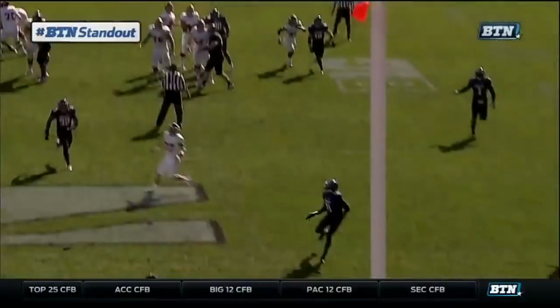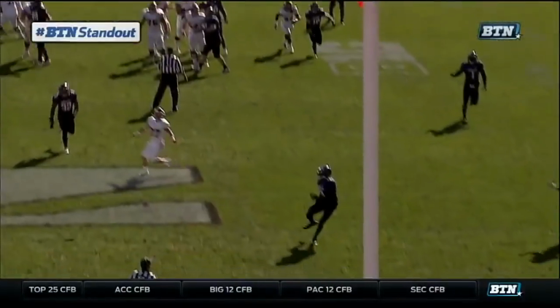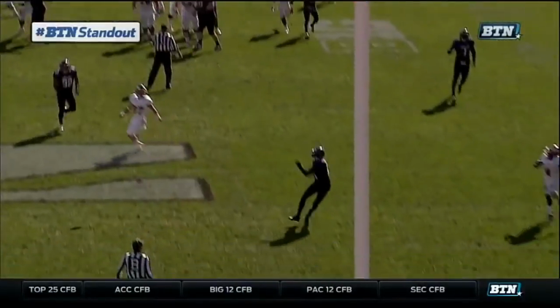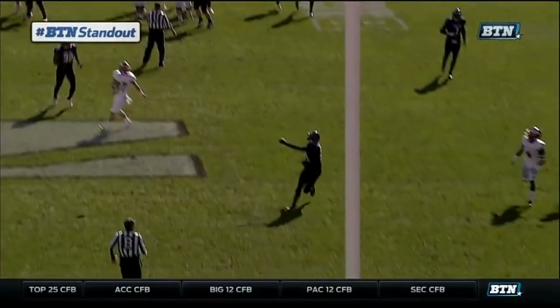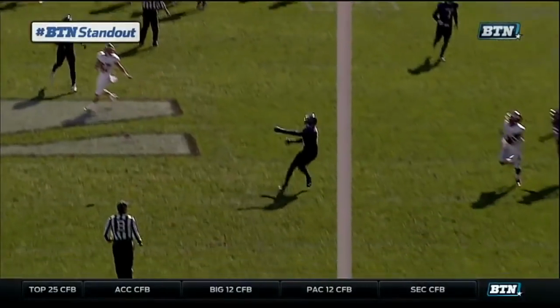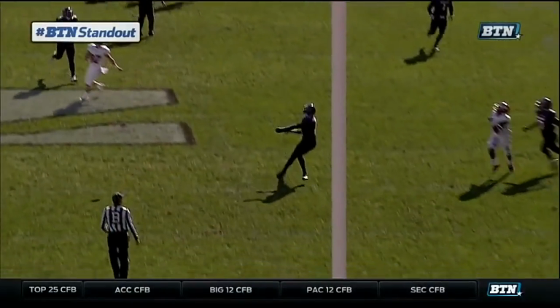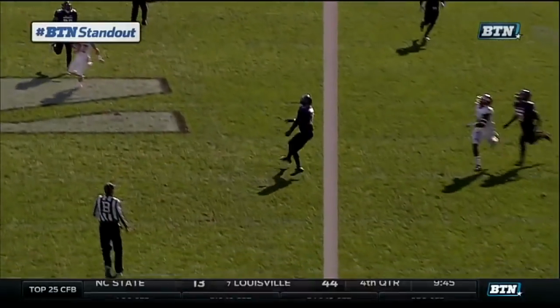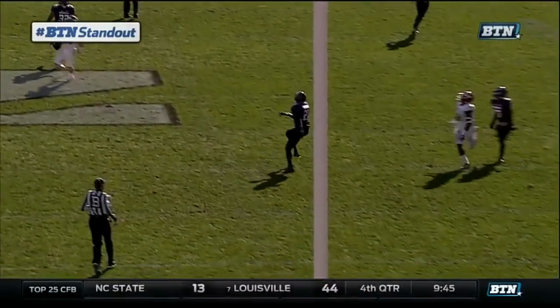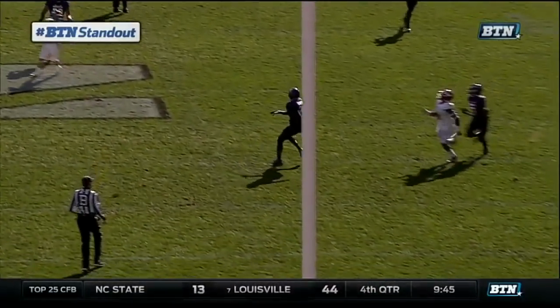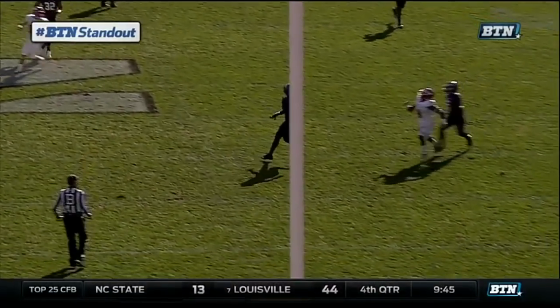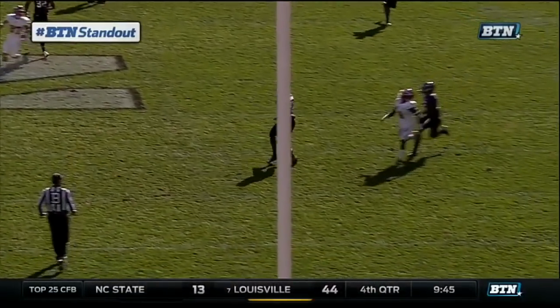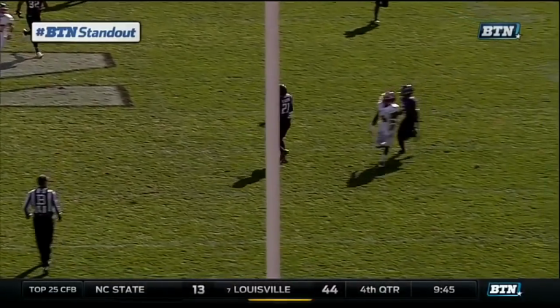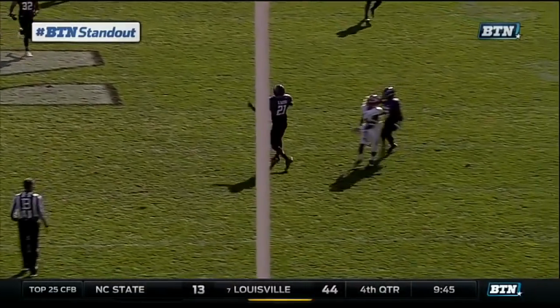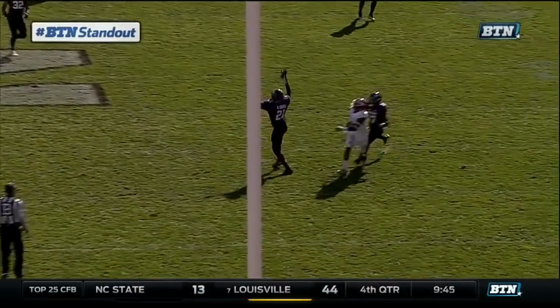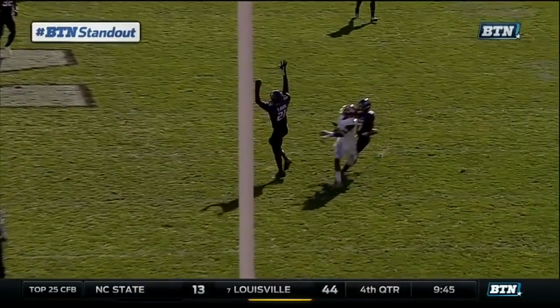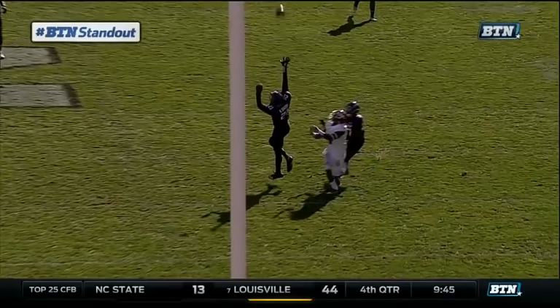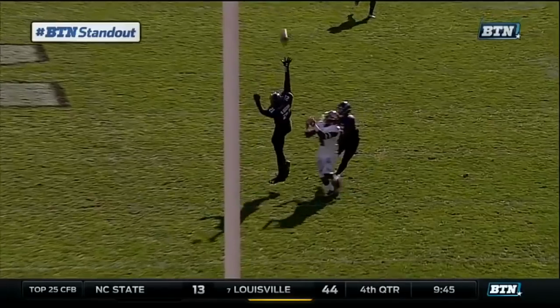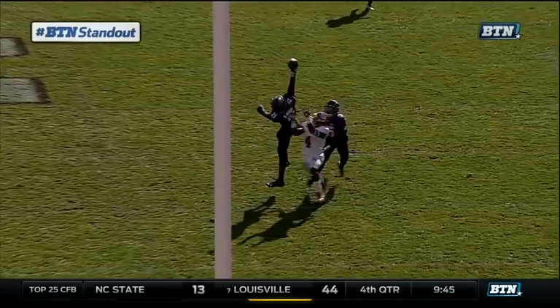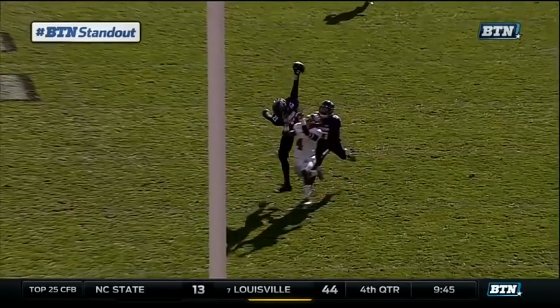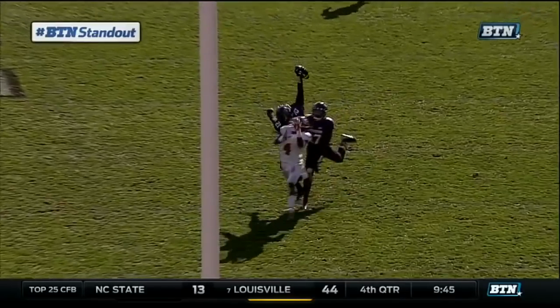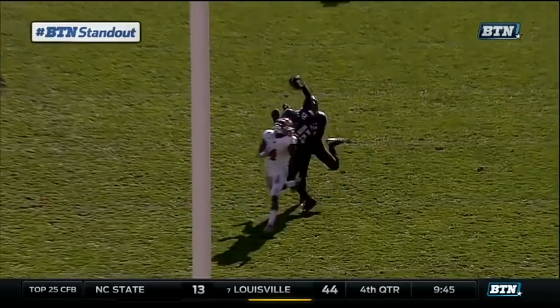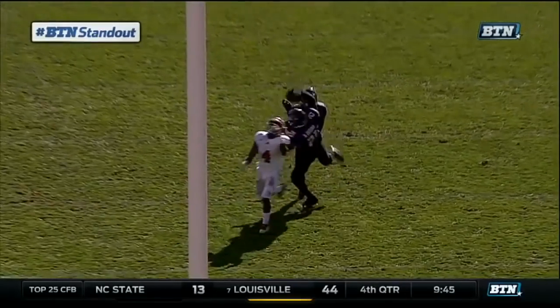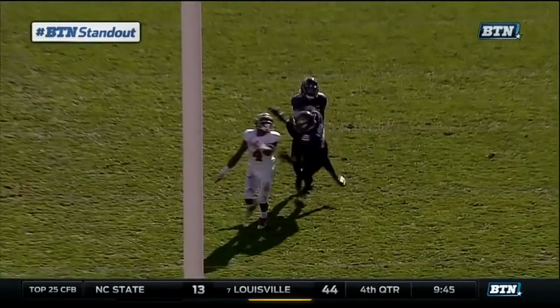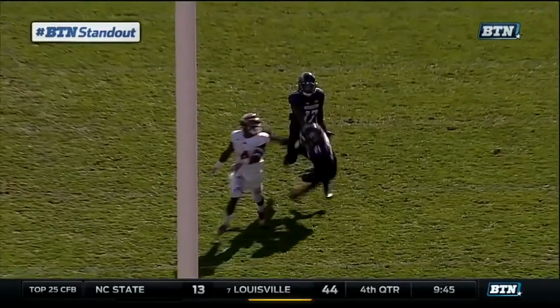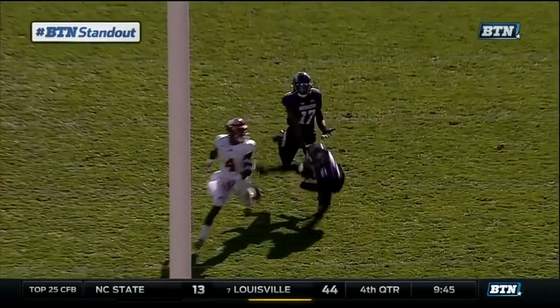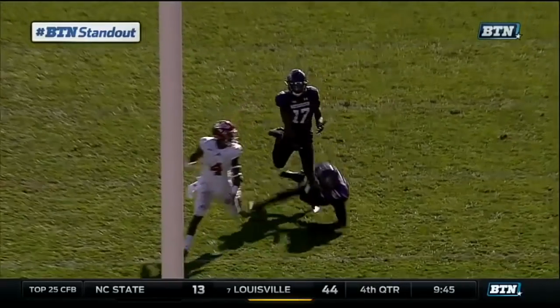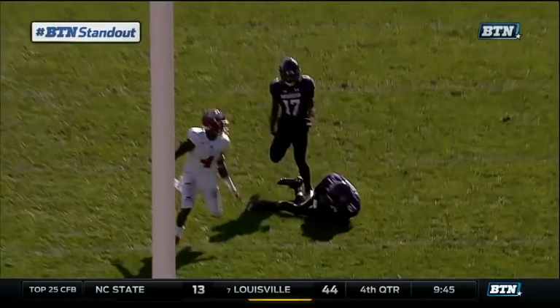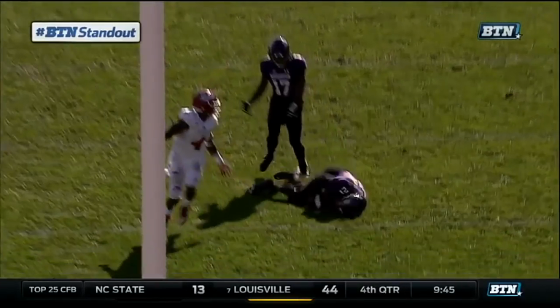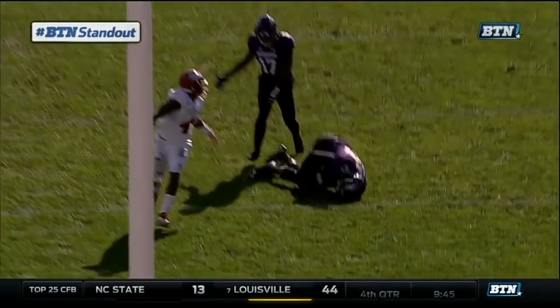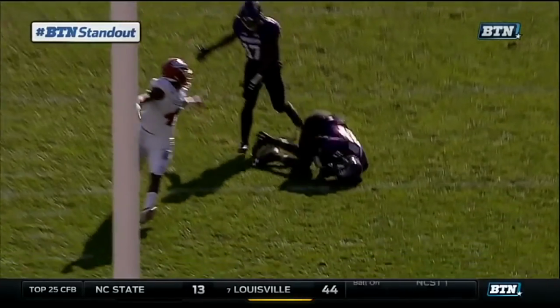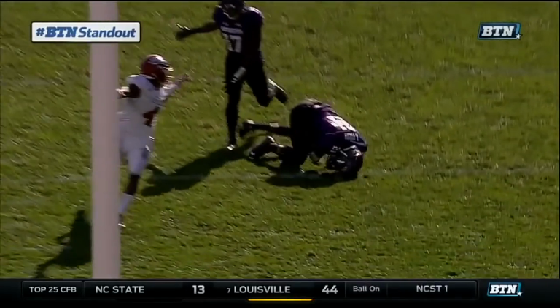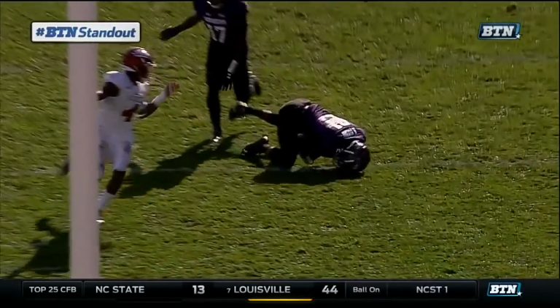That's a standout. Stand up. Stand and be counted. What an incredible interception.